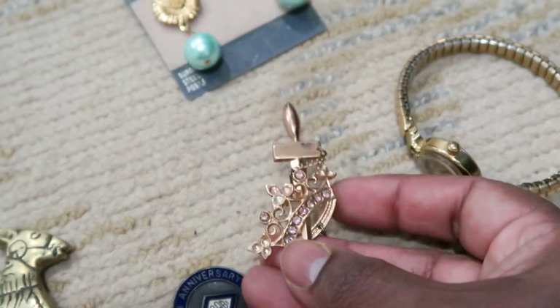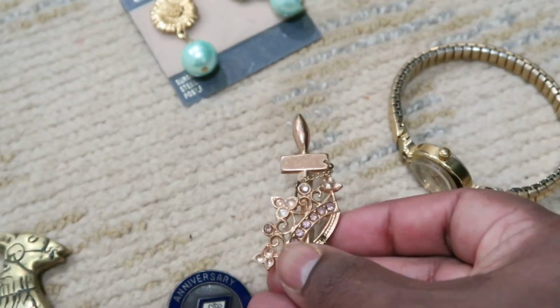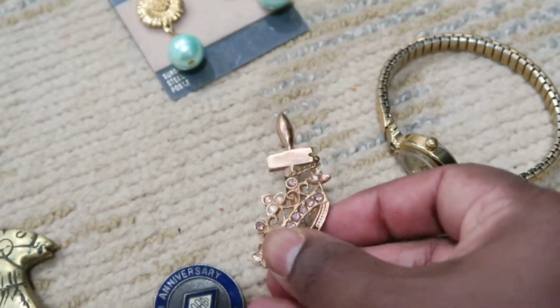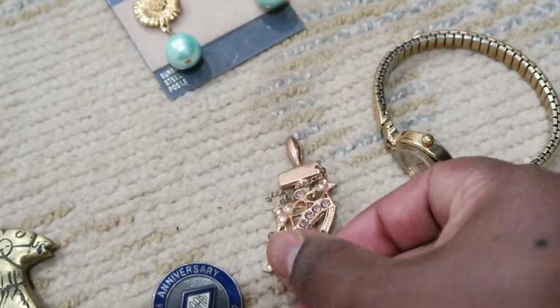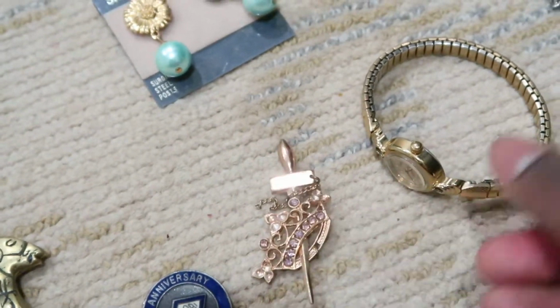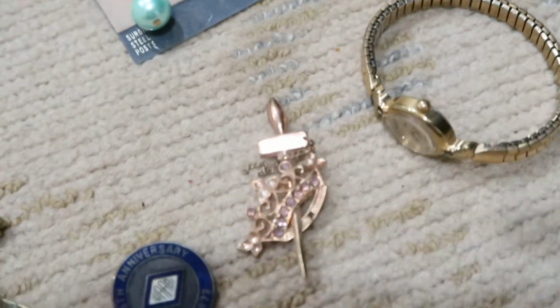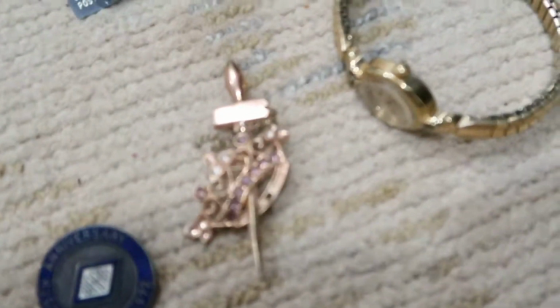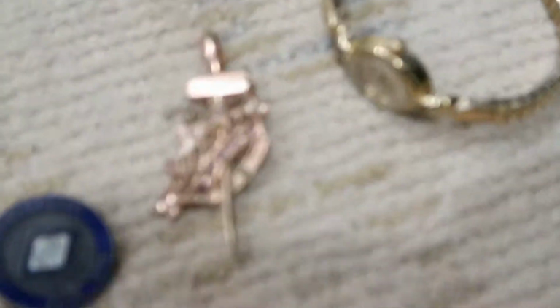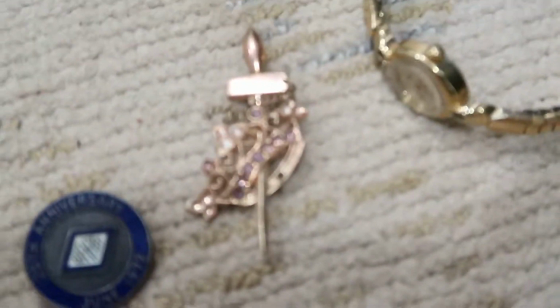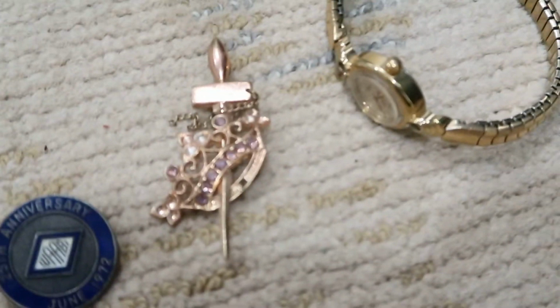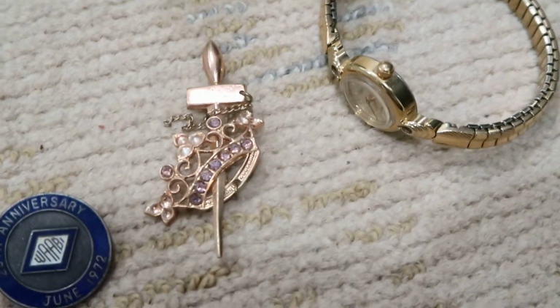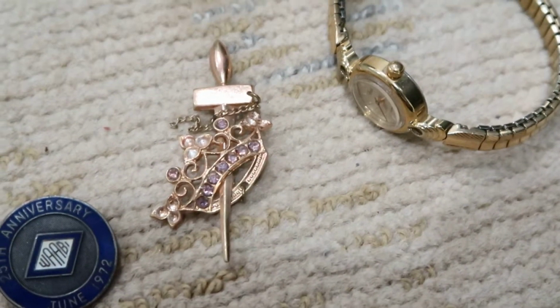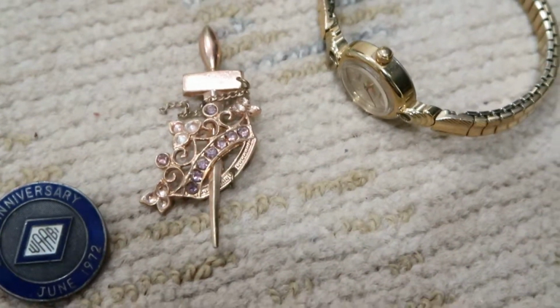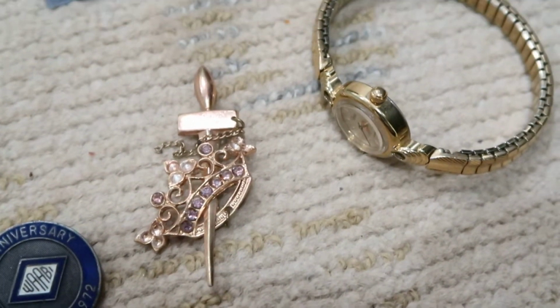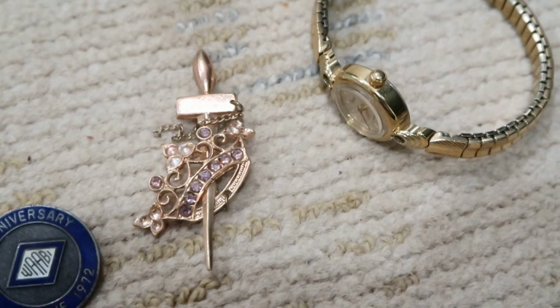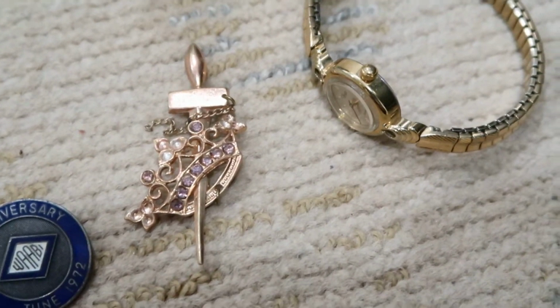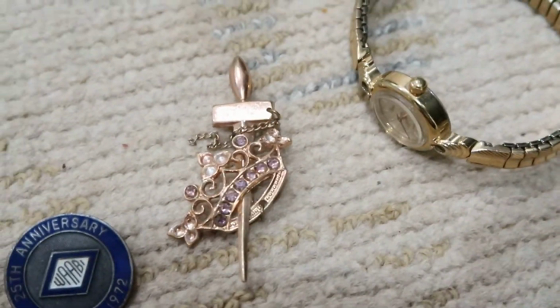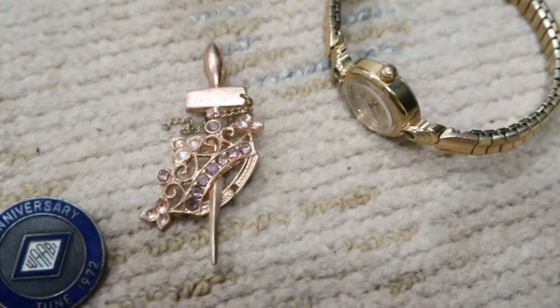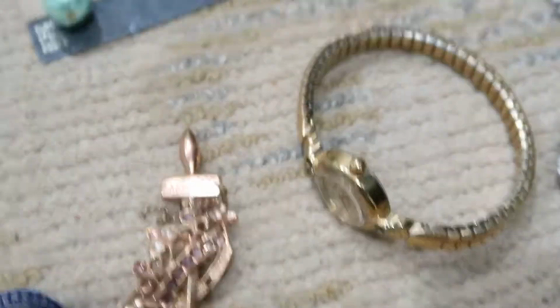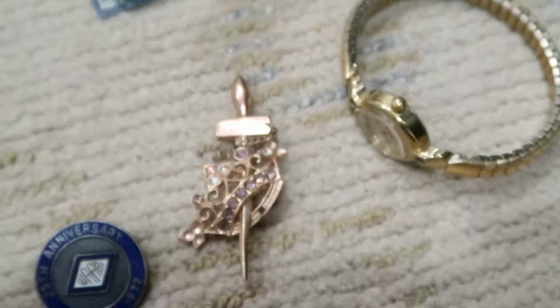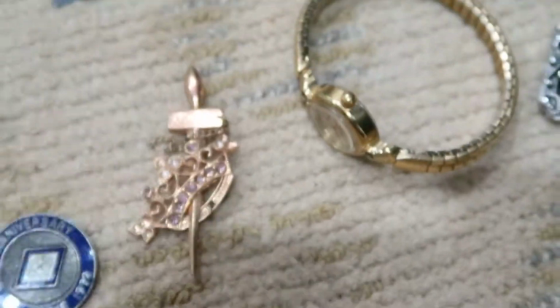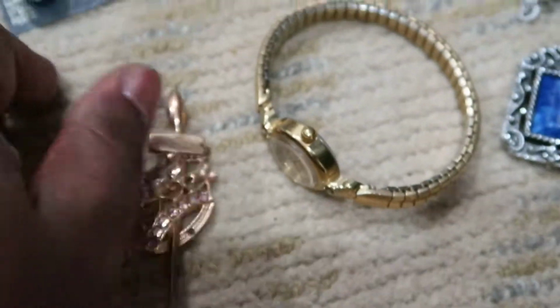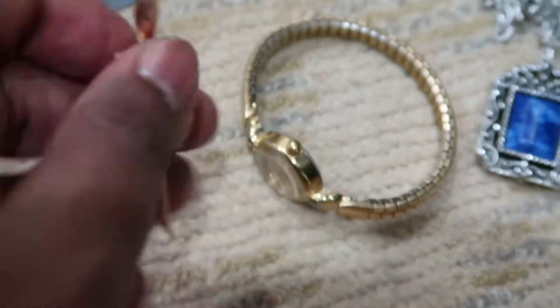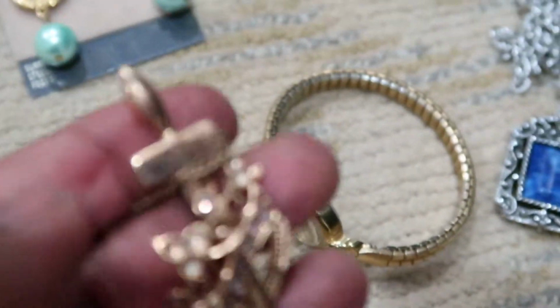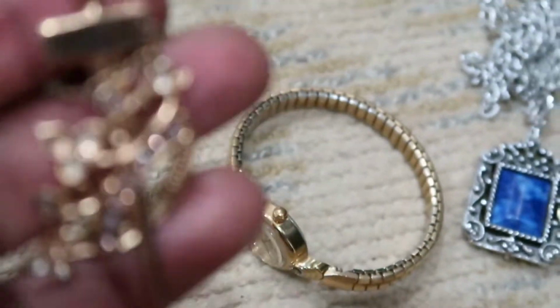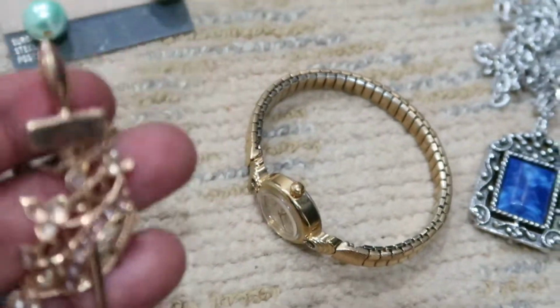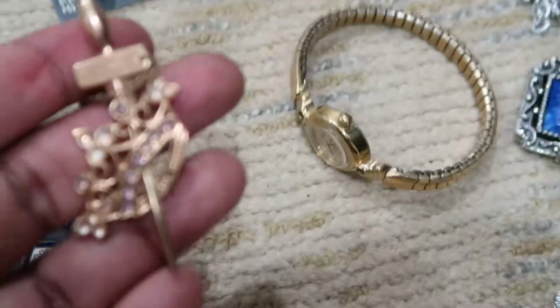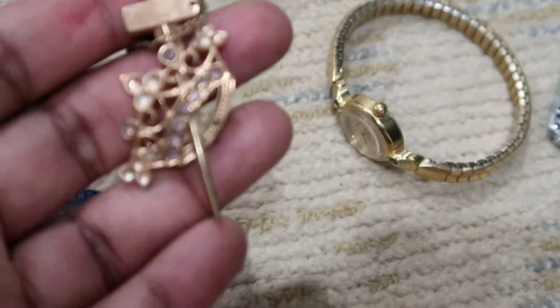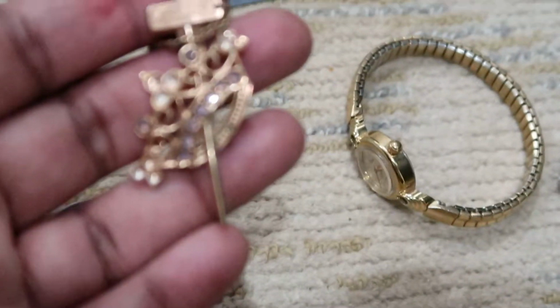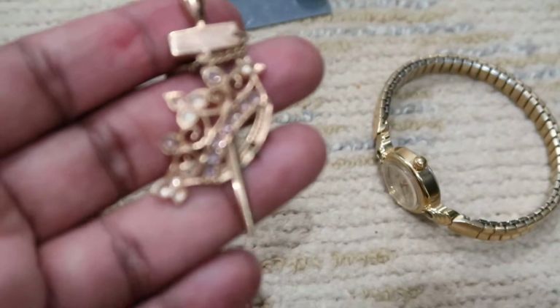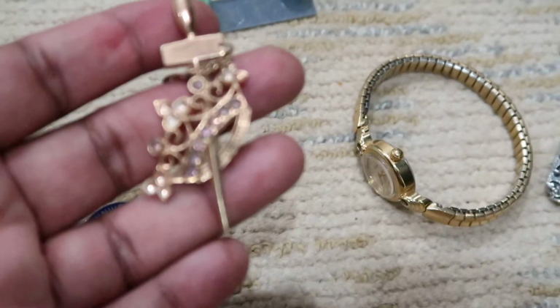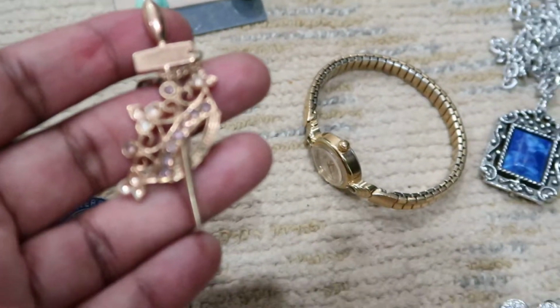And then I have this pin which is pretty cool. It has these rhinestones that look like amethyst — some of them are missing but it's still pretty cool. It's like a sword or dagger design.